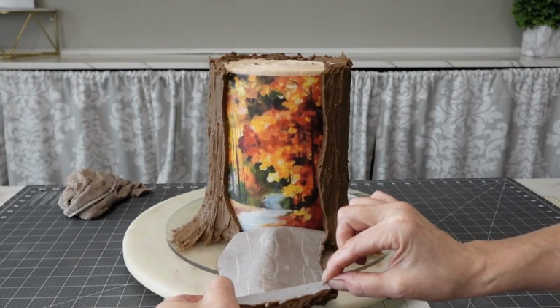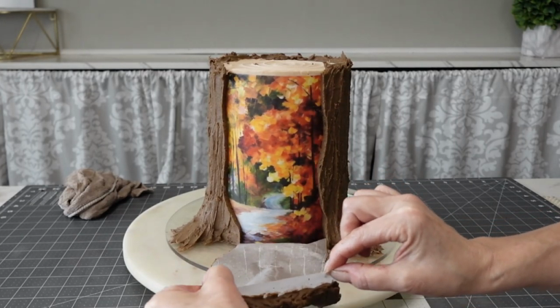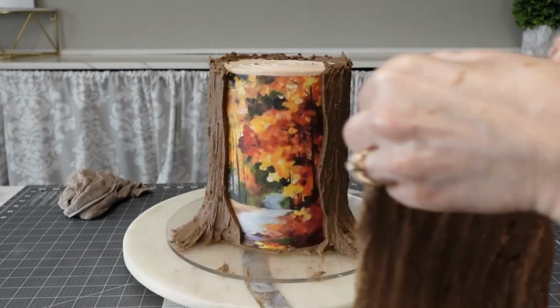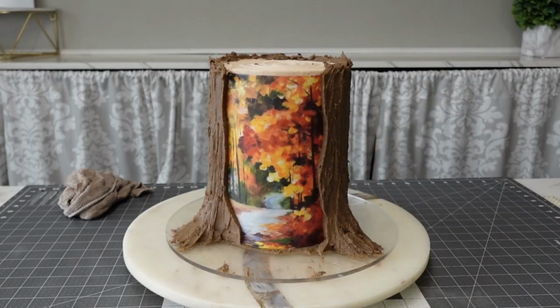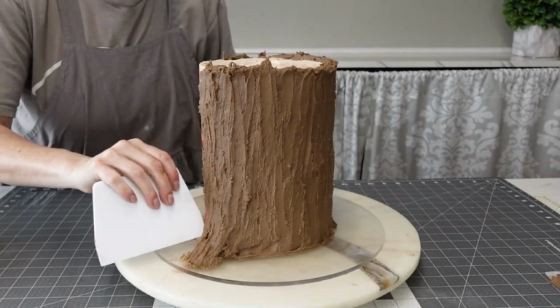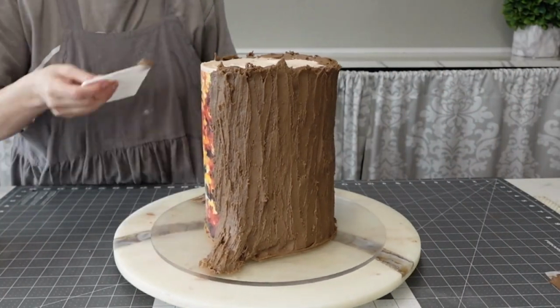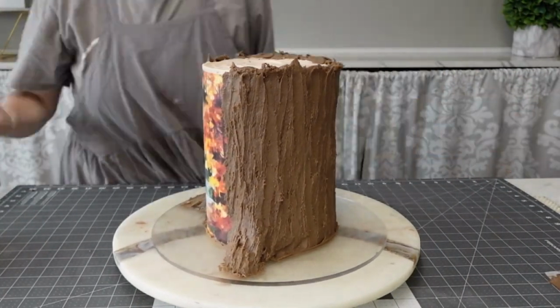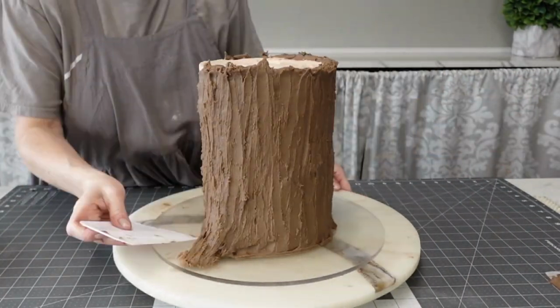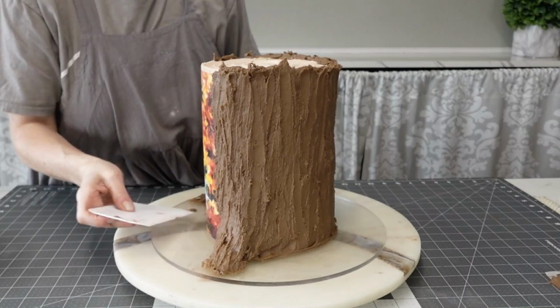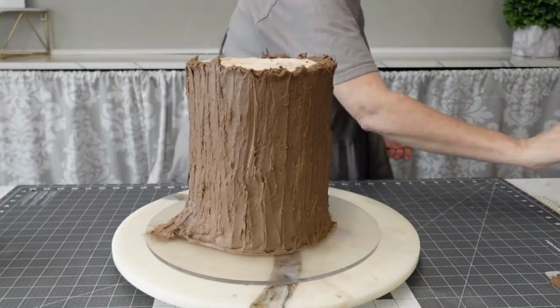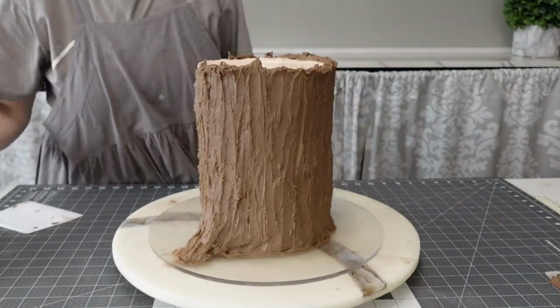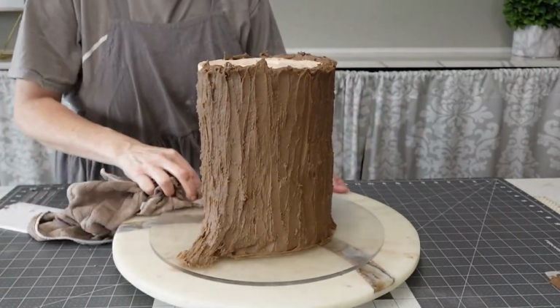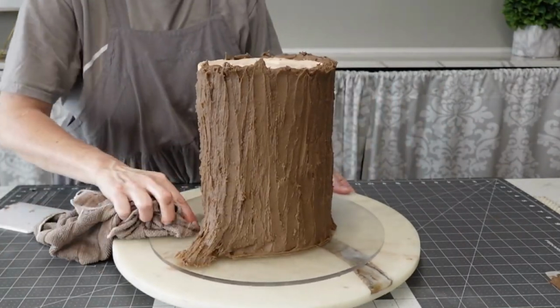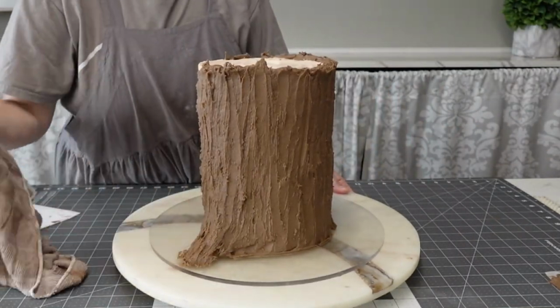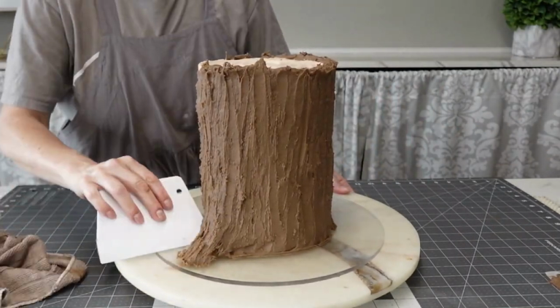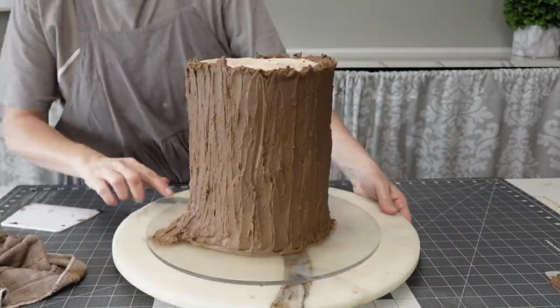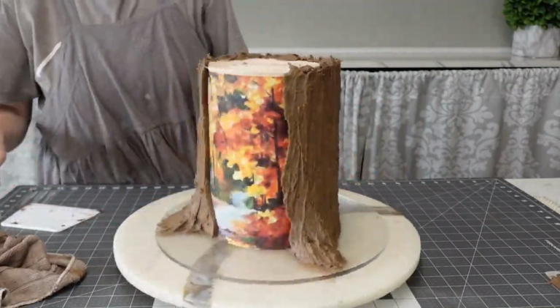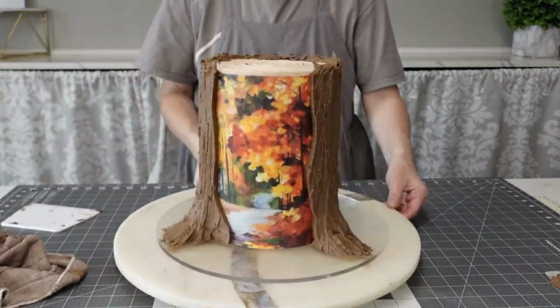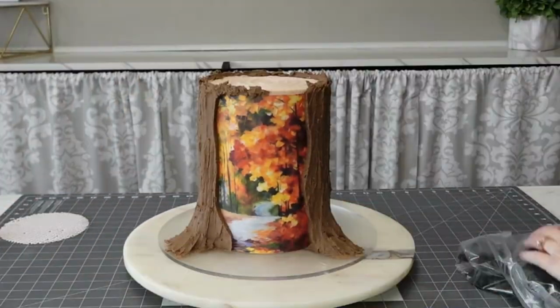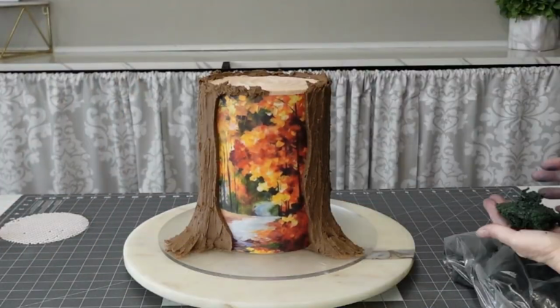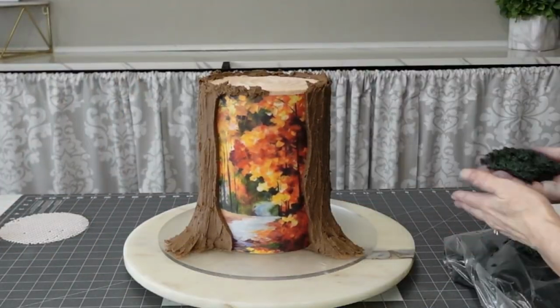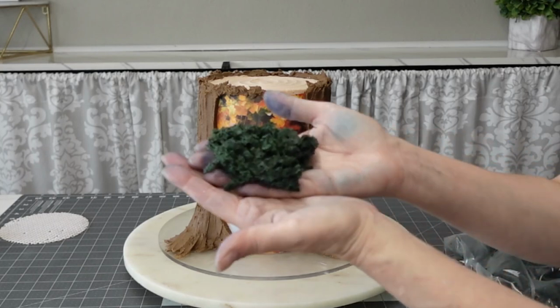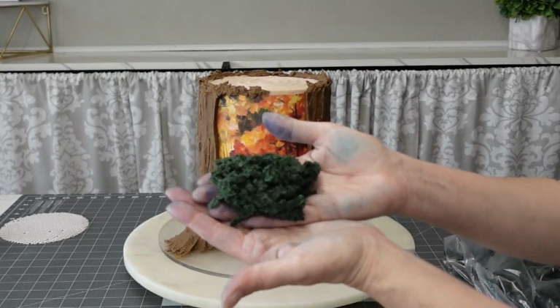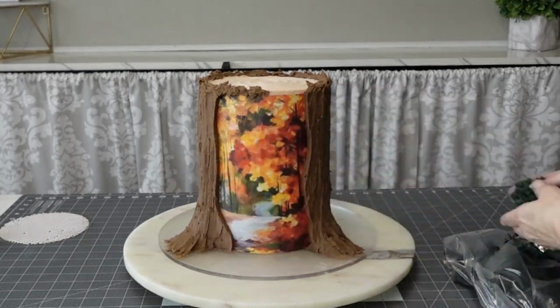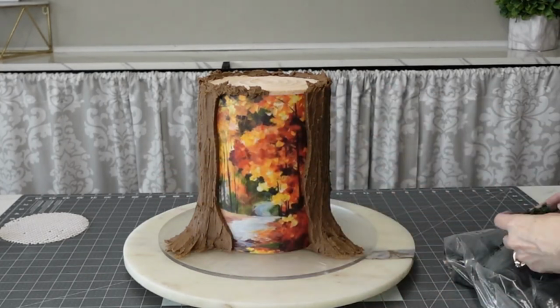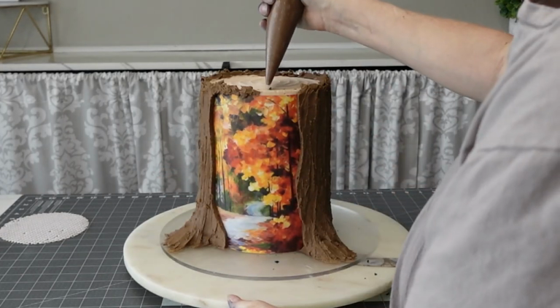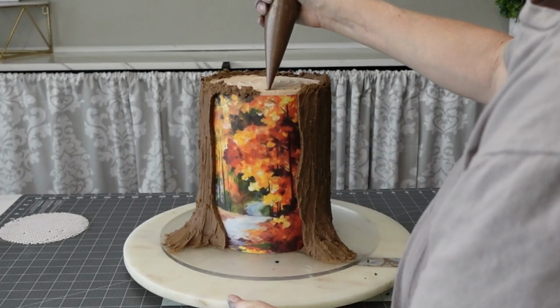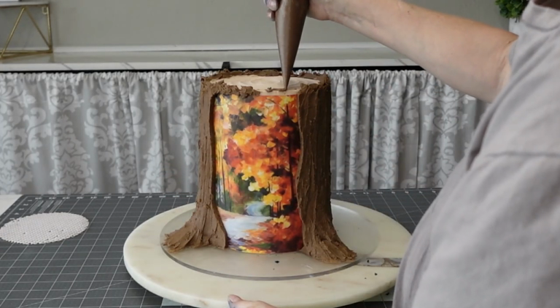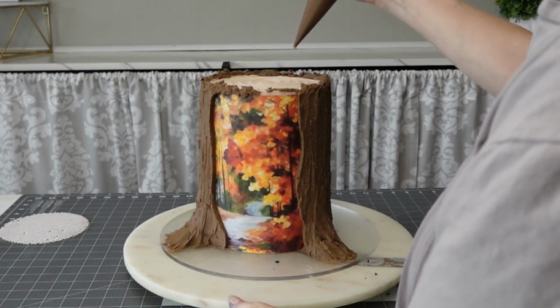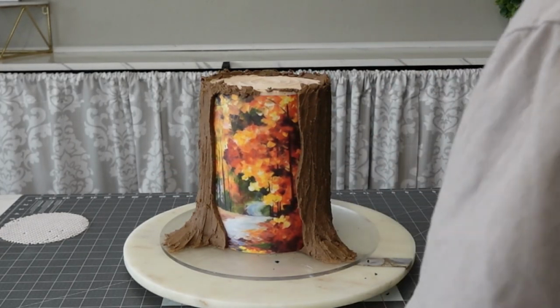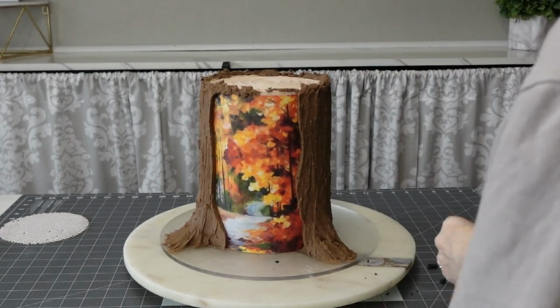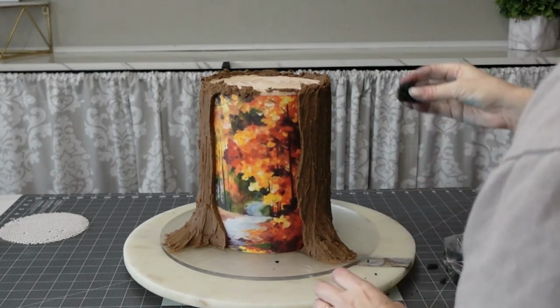You just pull your parchment paper off and then you have your image revealed. This could be done in so many different ways.